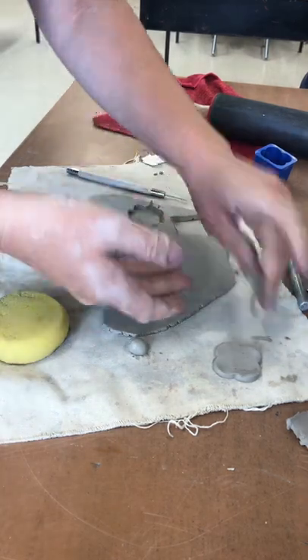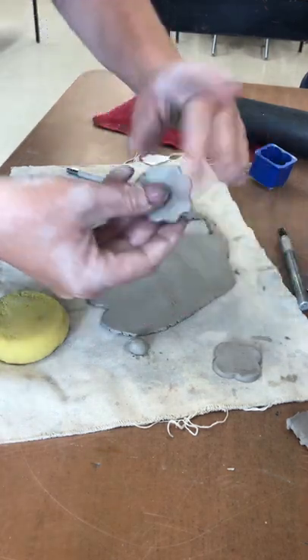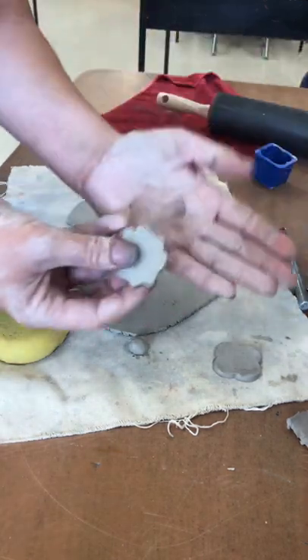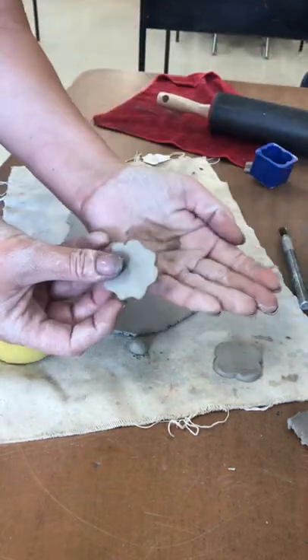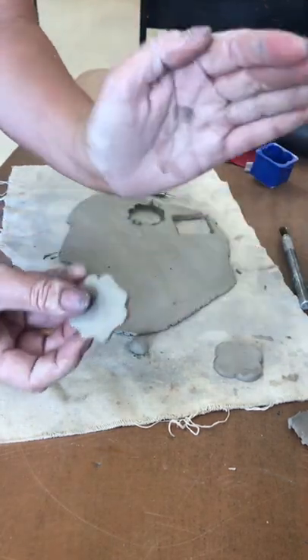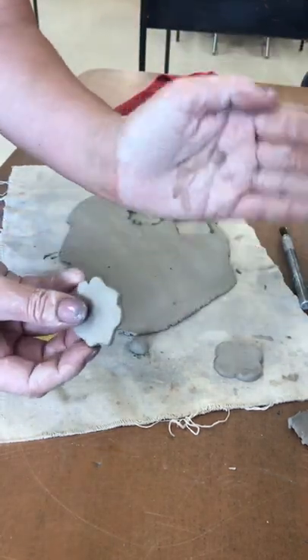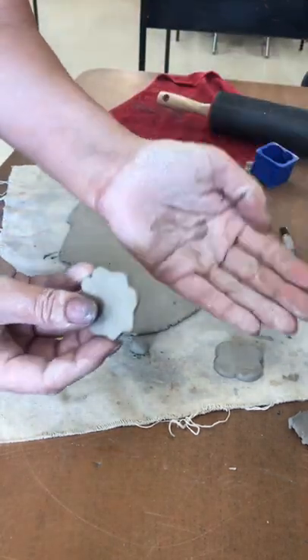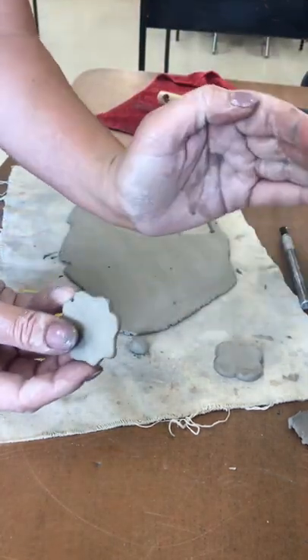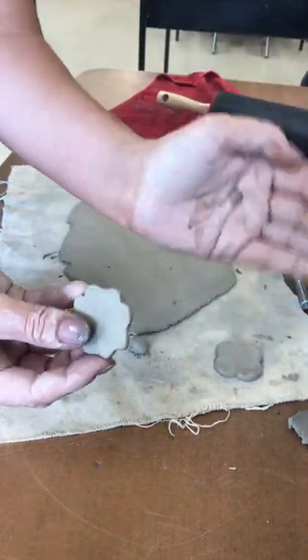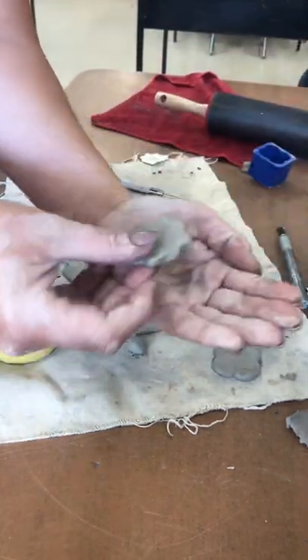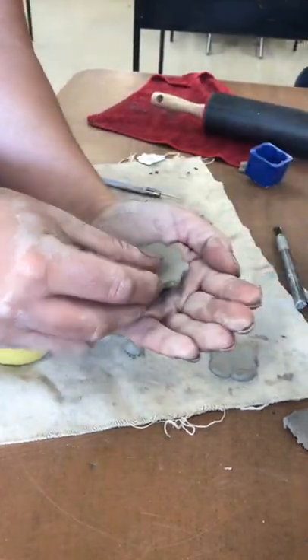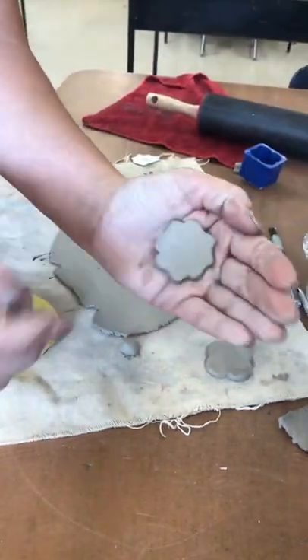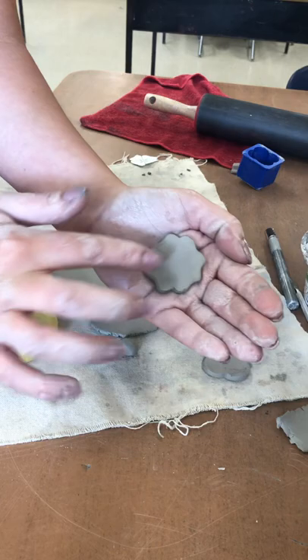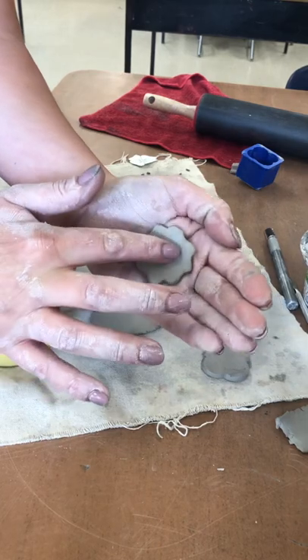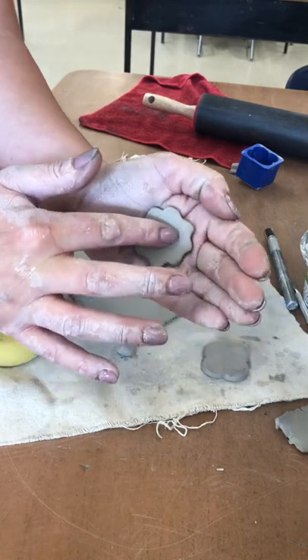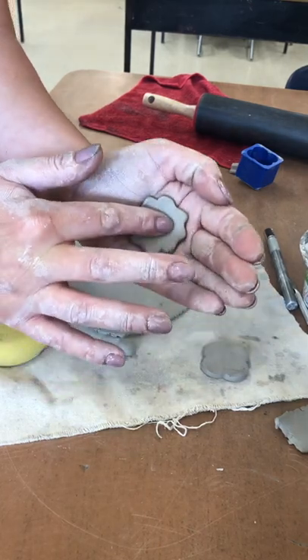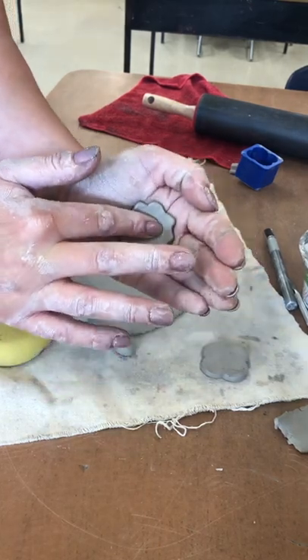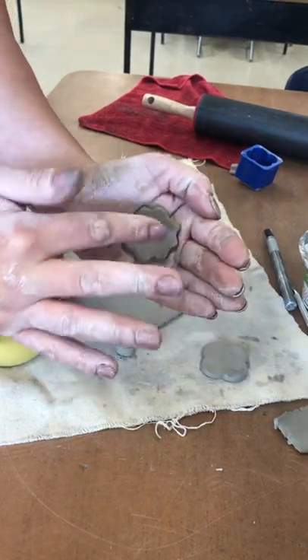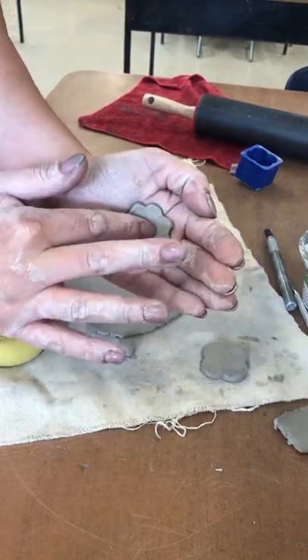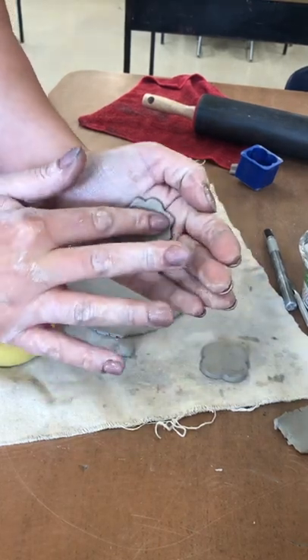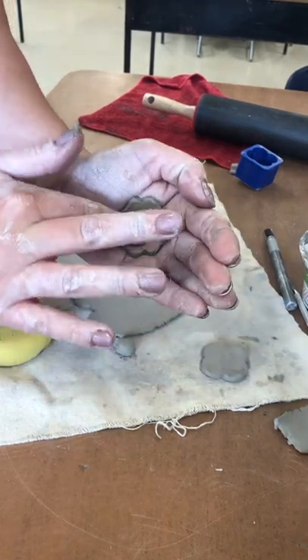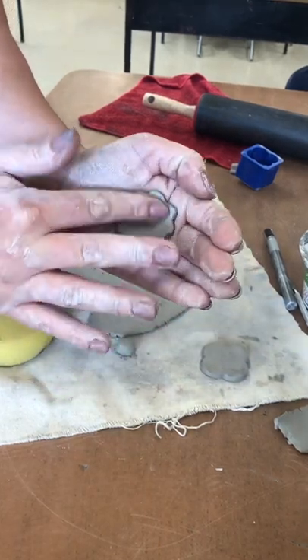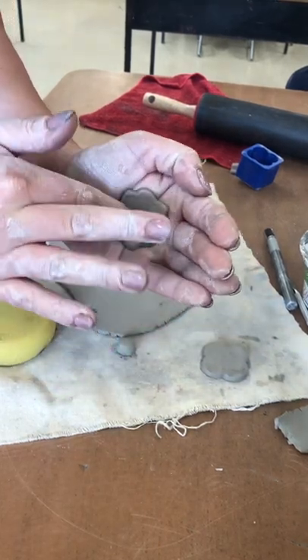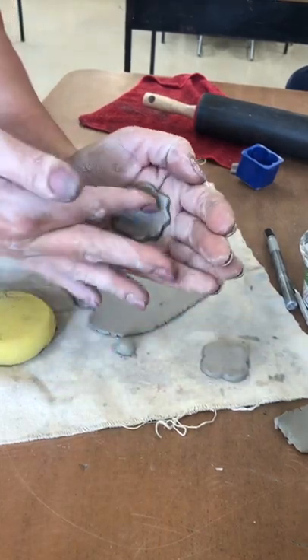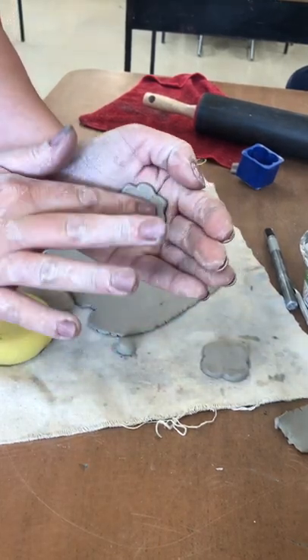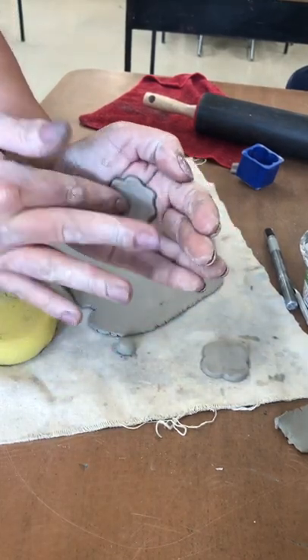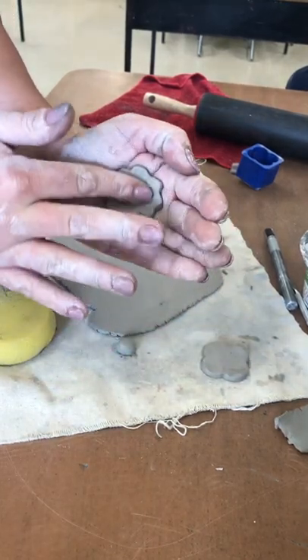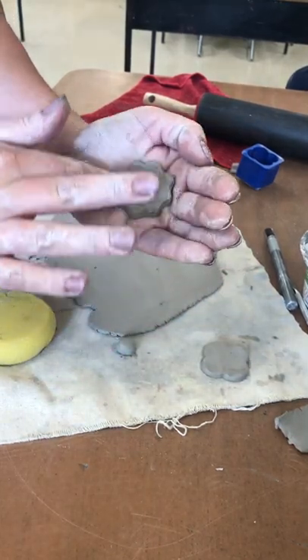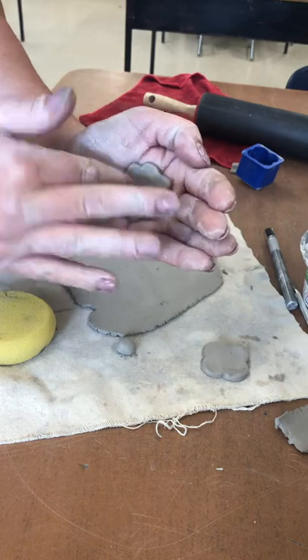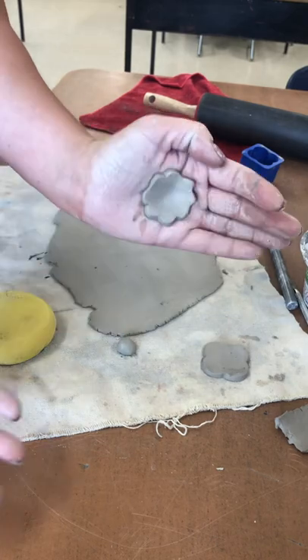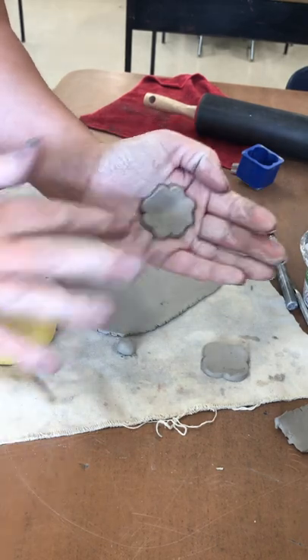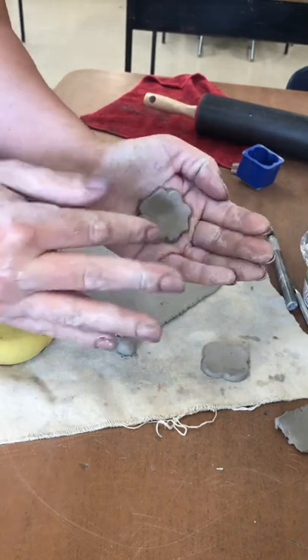Pick up the poppy and cup your hand like this. Place it in and push in the middle, and what that does is curve the rest of the poppy upwards.